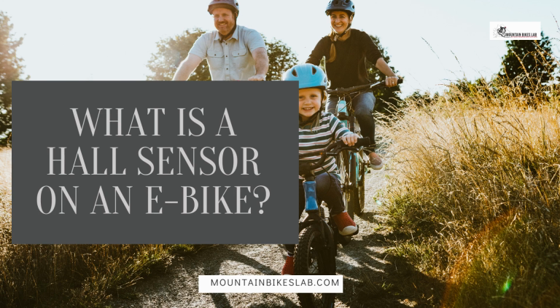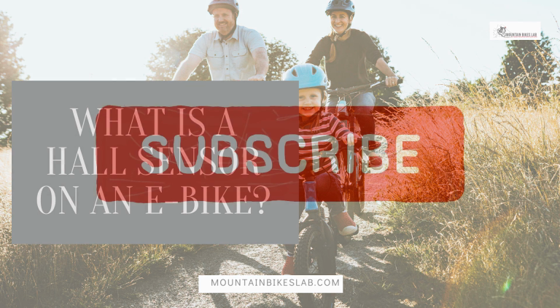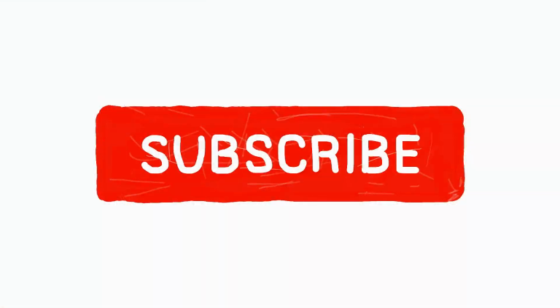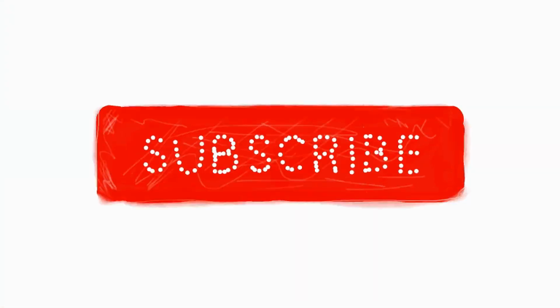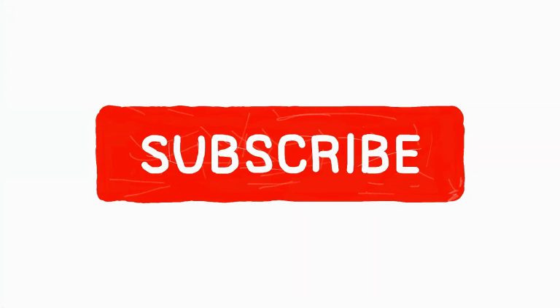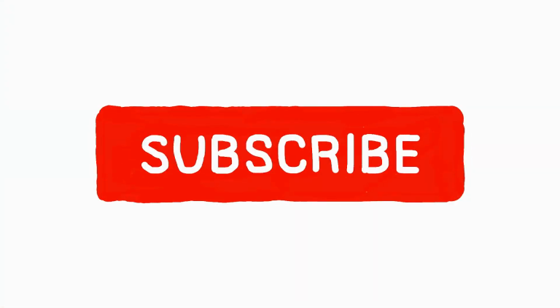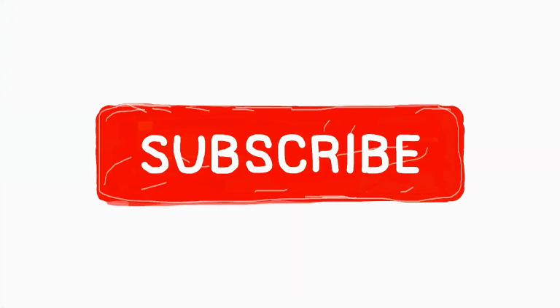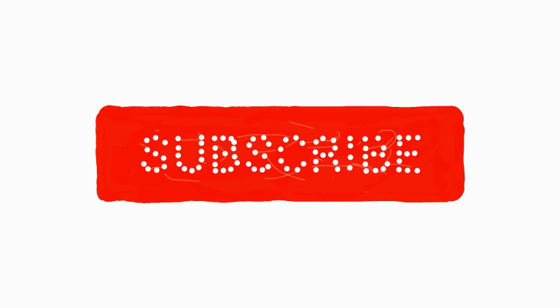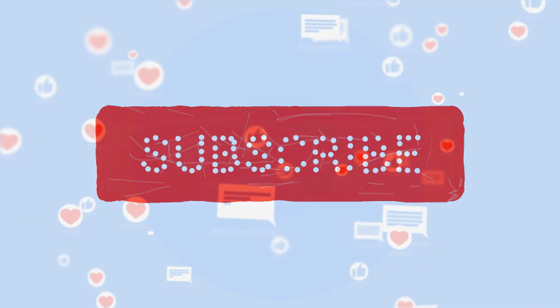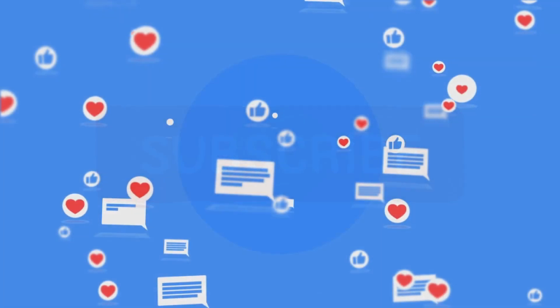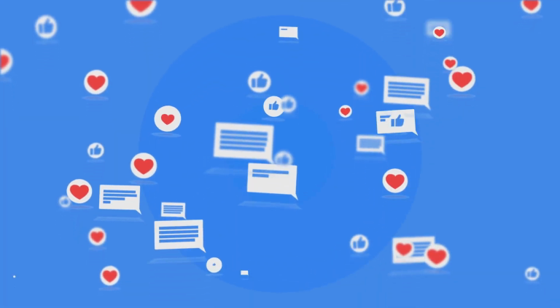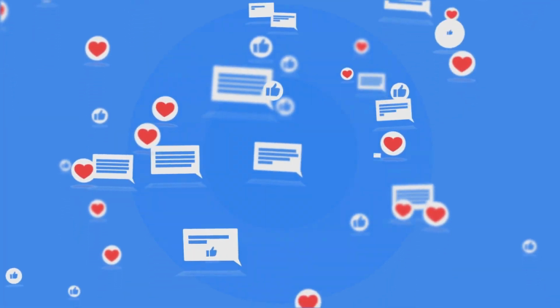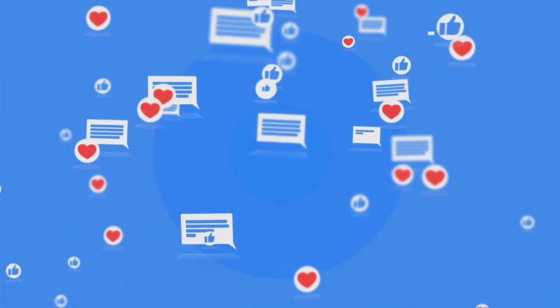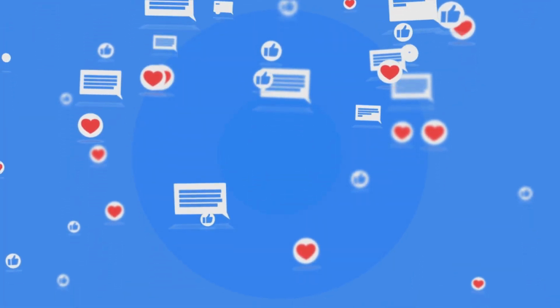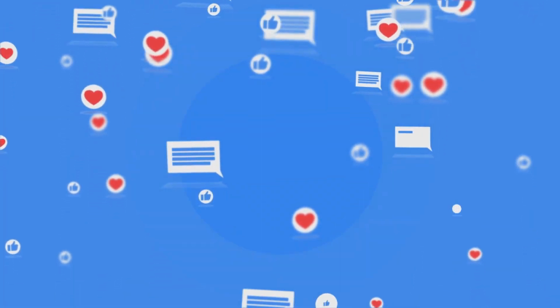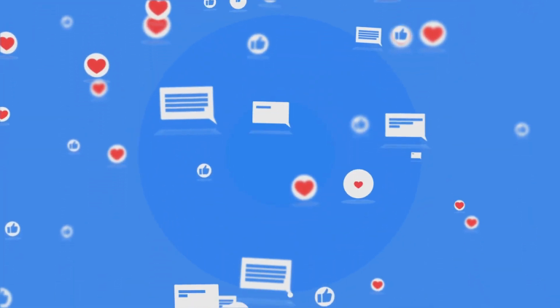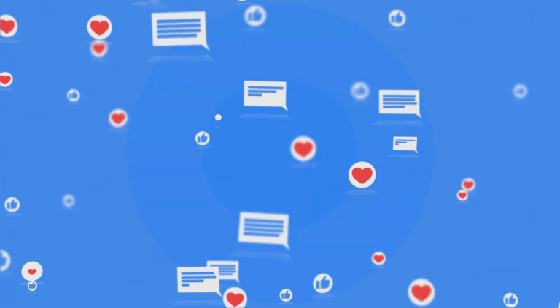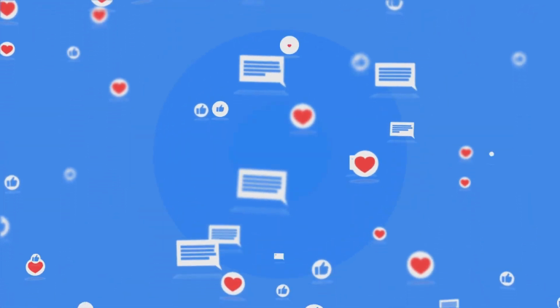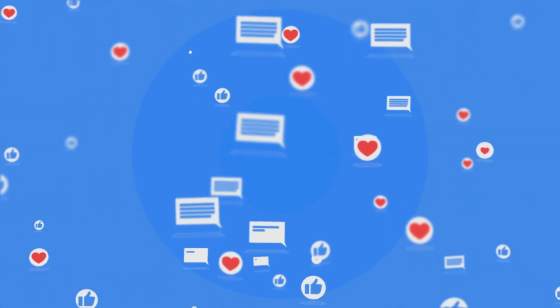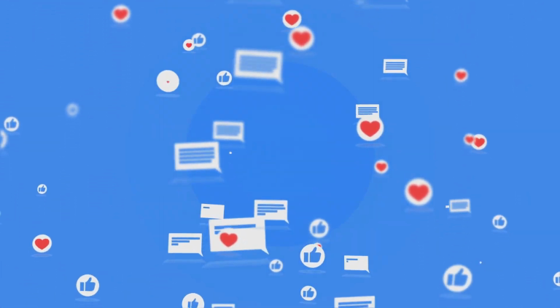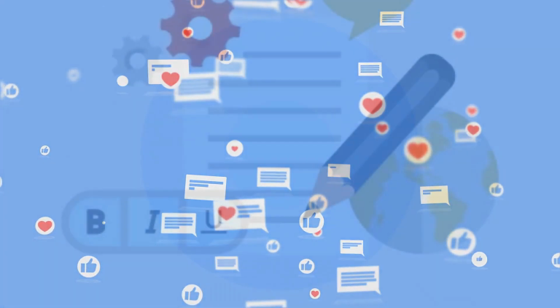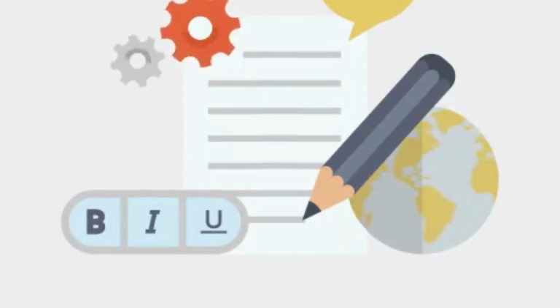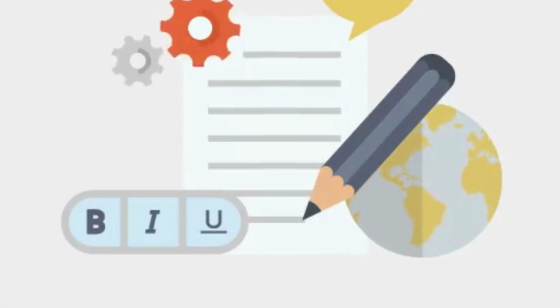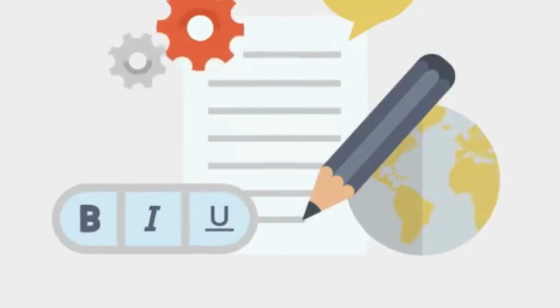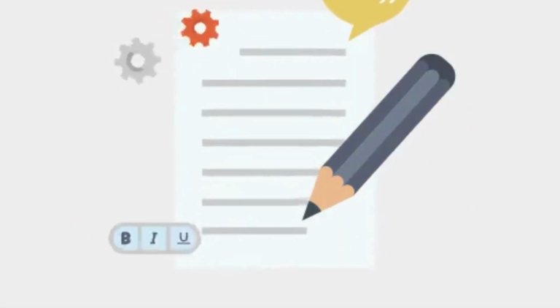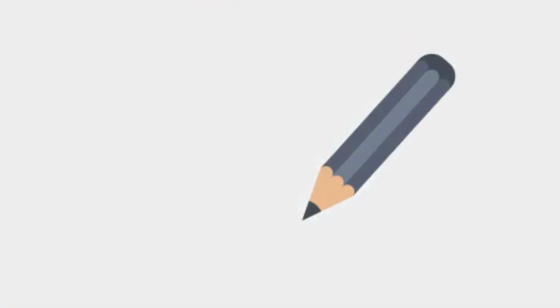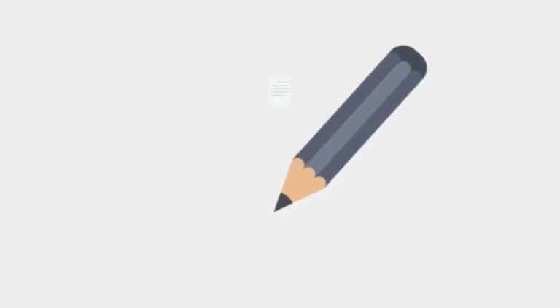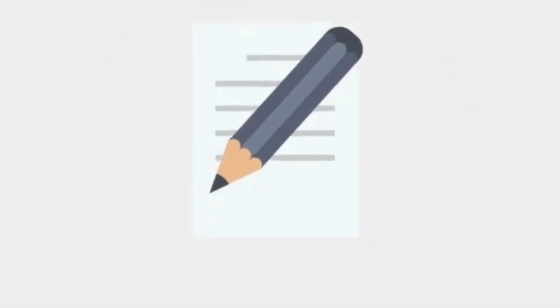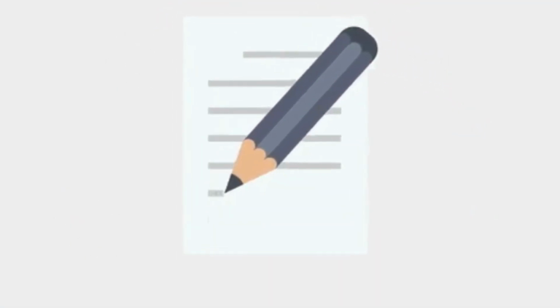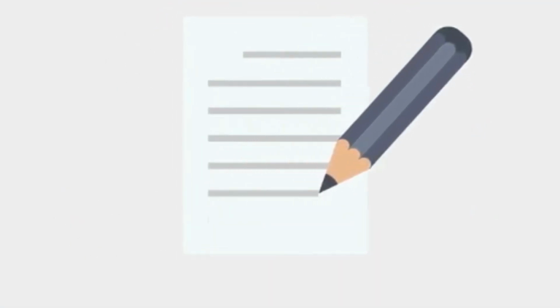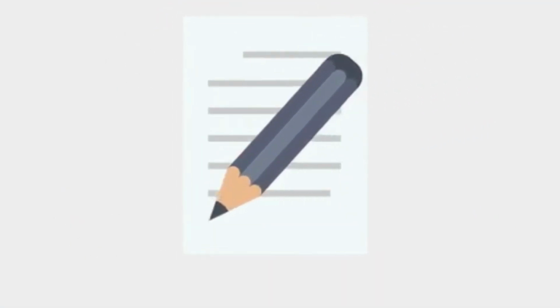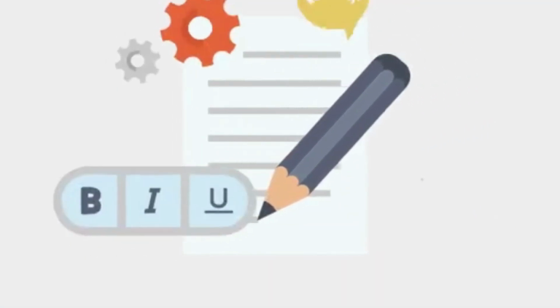If you are new to our channel, please subscribe. Also, you can like and comment on our videos so that we can get to know you better. We highly recommend you to read the full in-depth blog post by going to the link below.